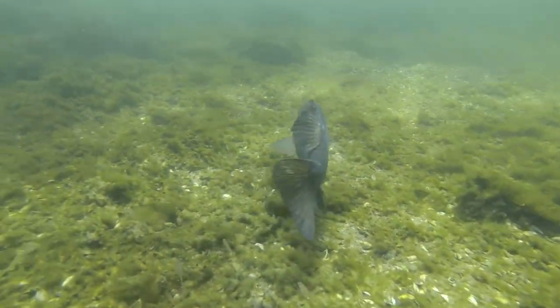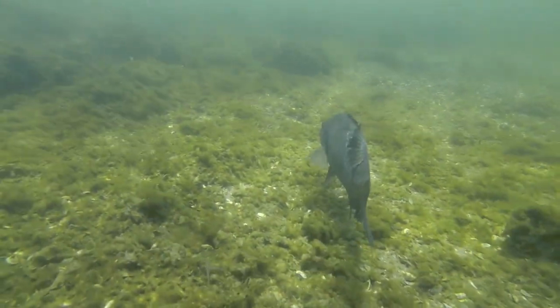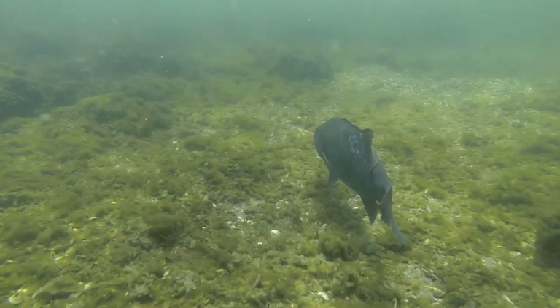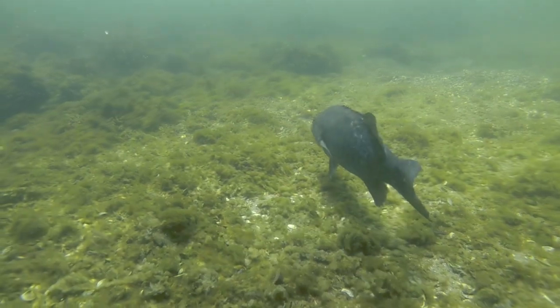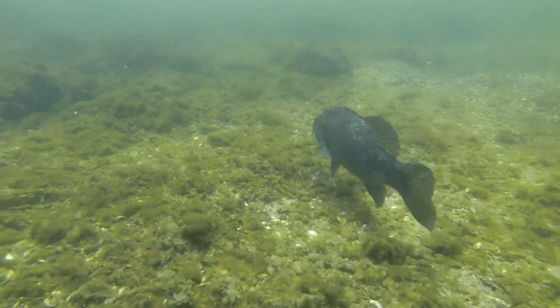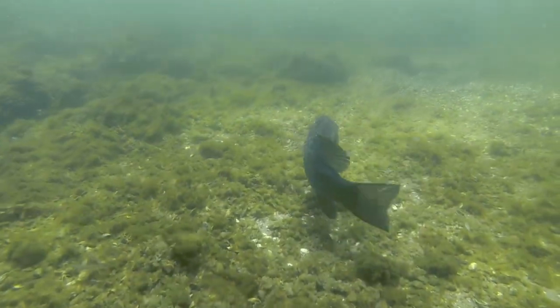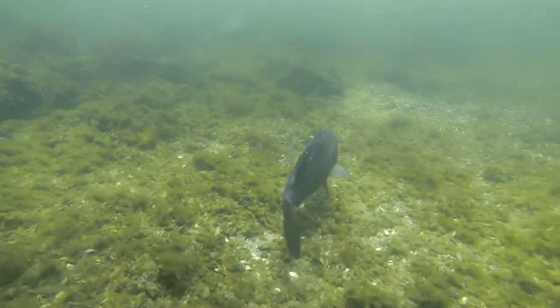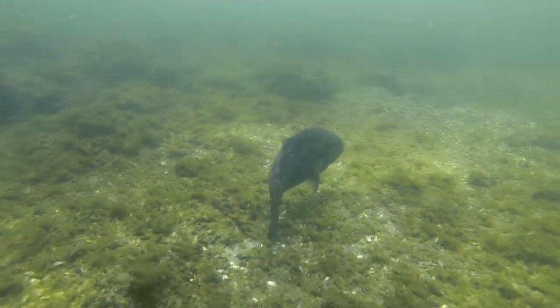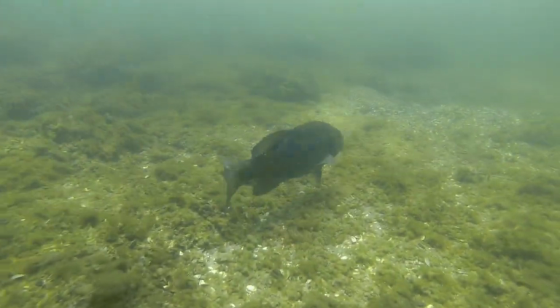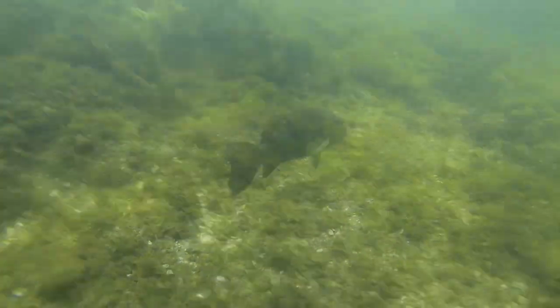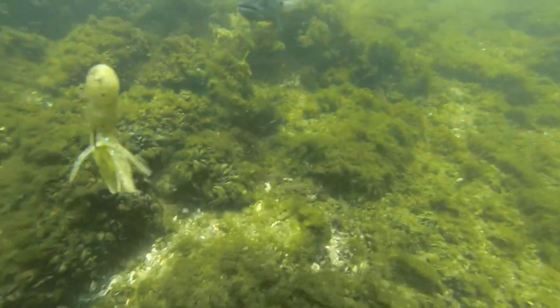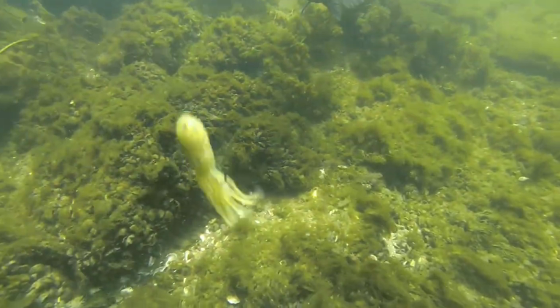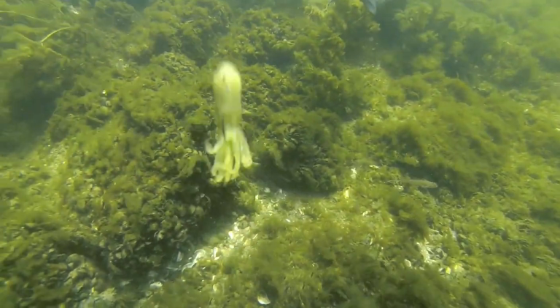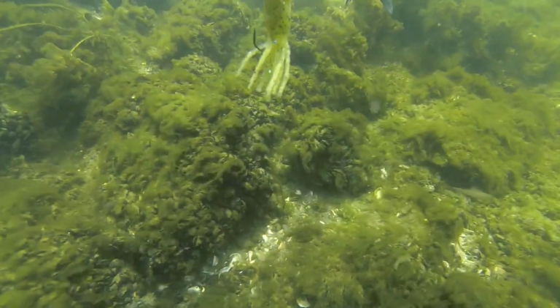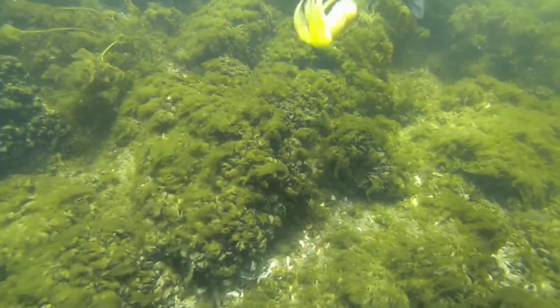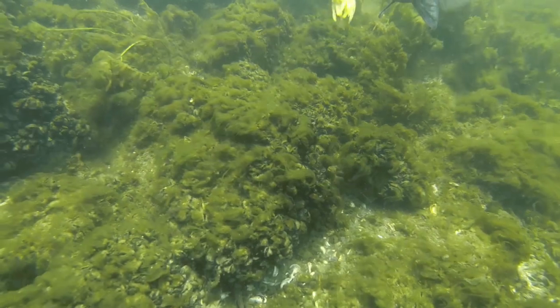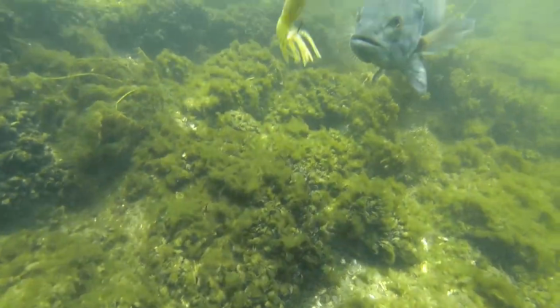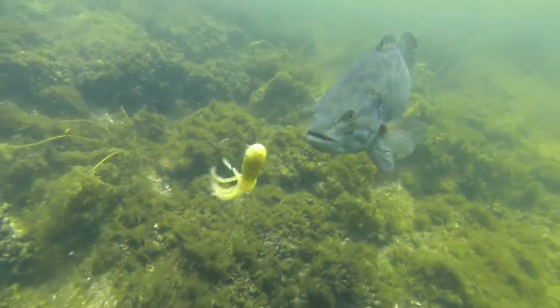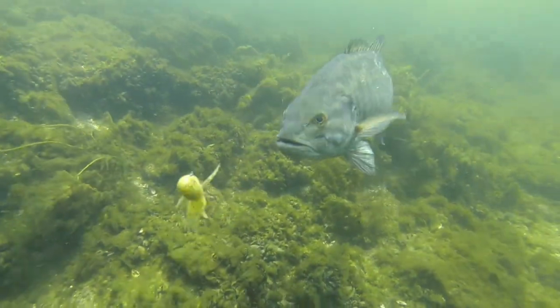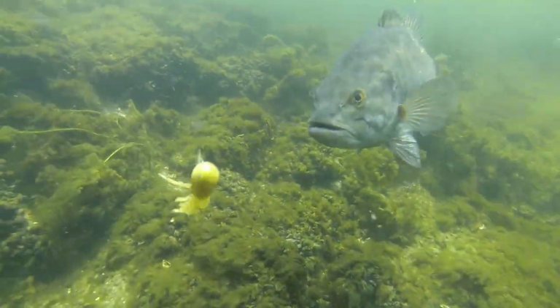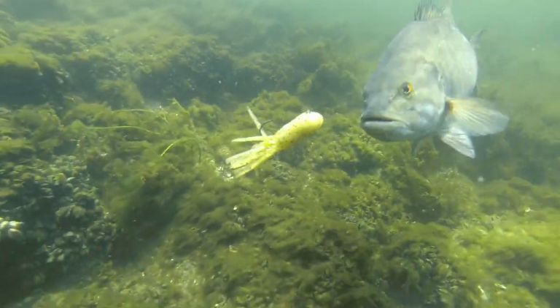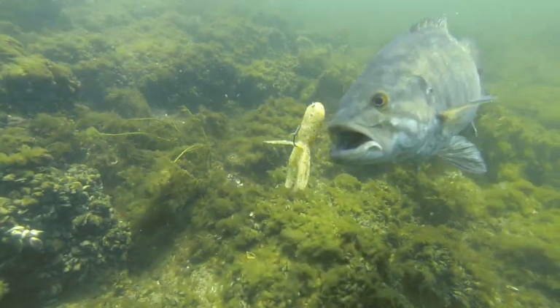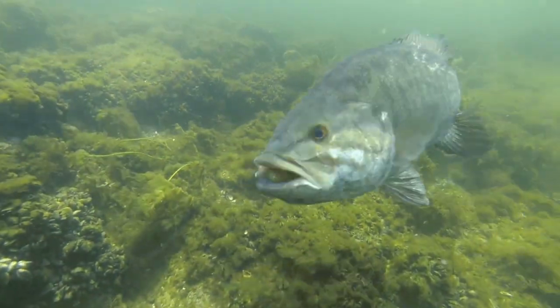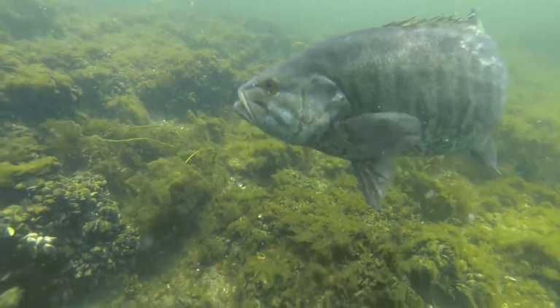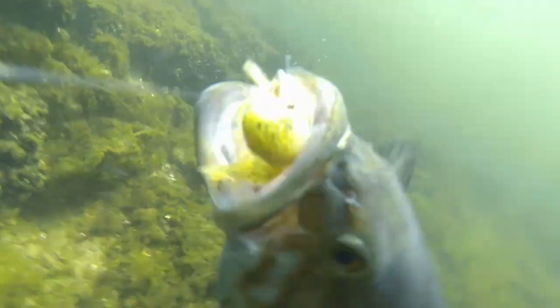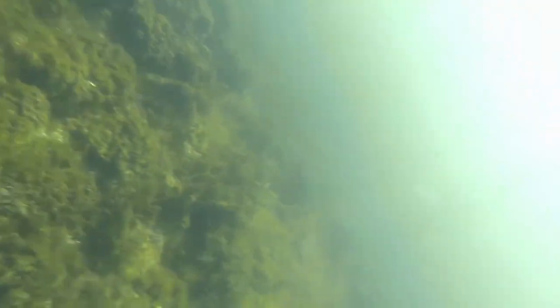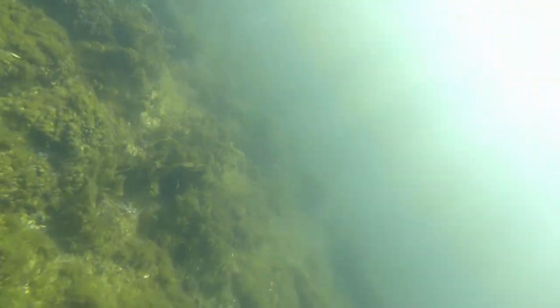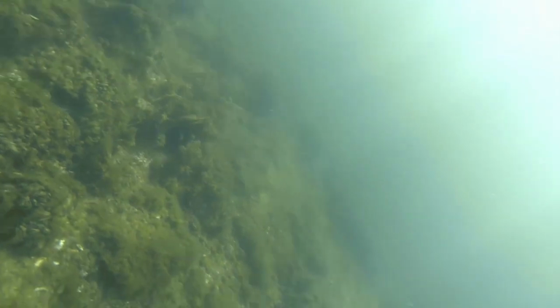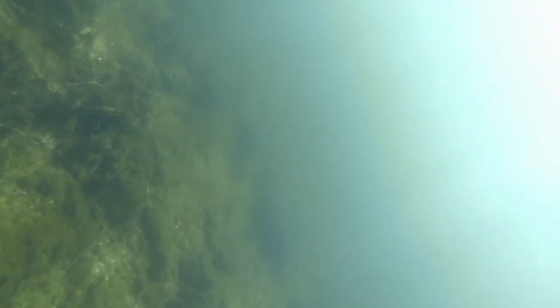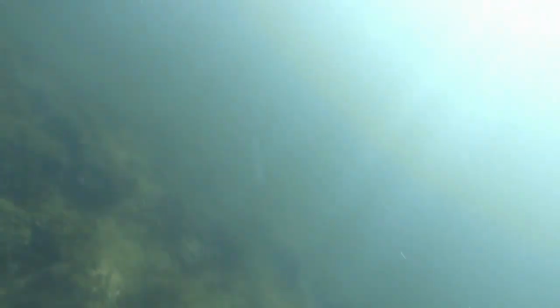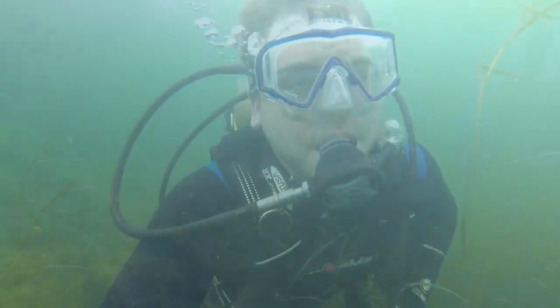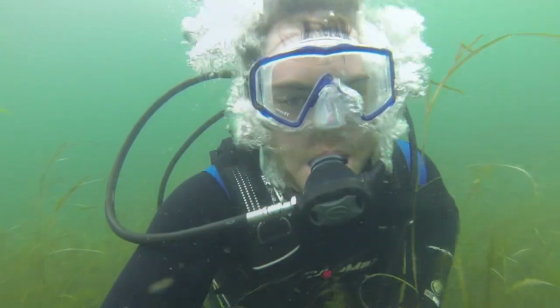Then I thought, why should they have all the fun? So I grabbed the line with about a two-foot section to the tube and just jiggled it in front of its face. This was inches from my face and he just whacked it. So that was pretty cool.